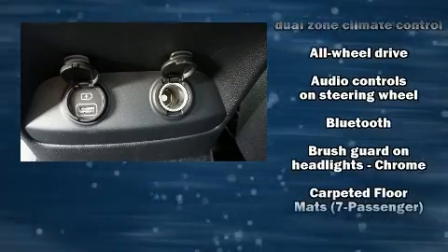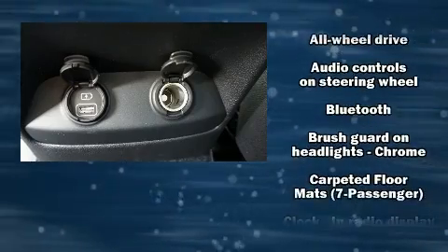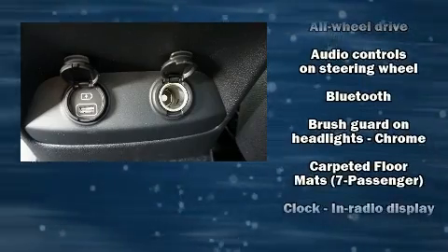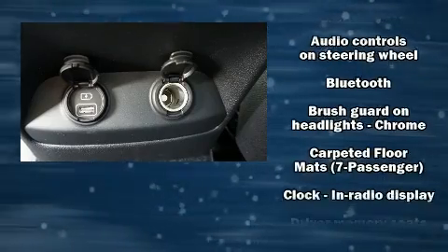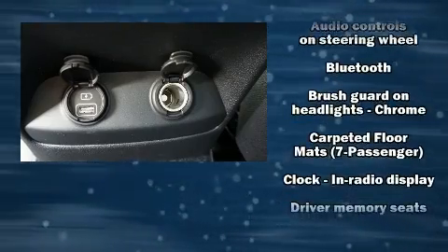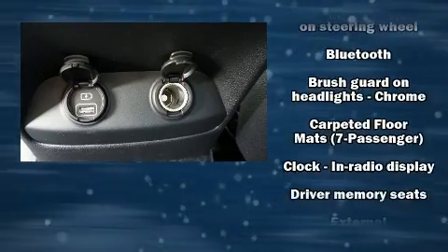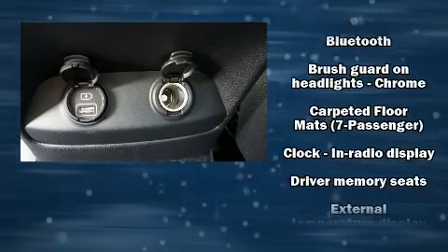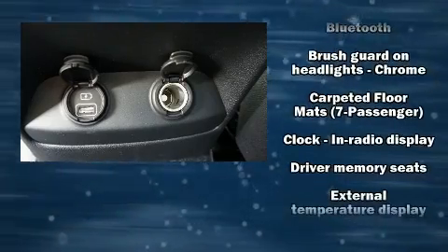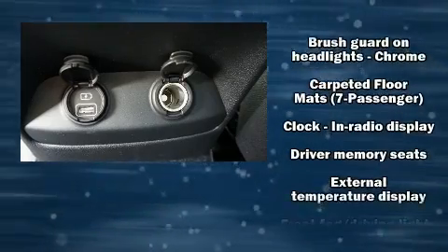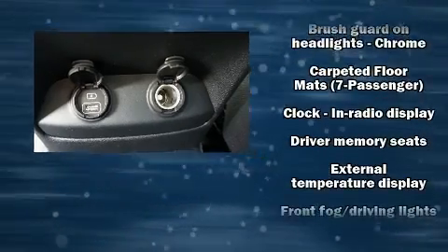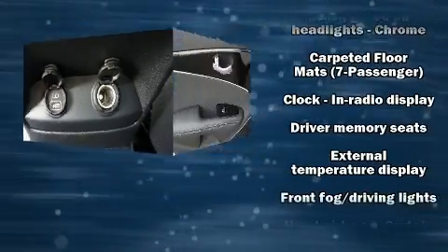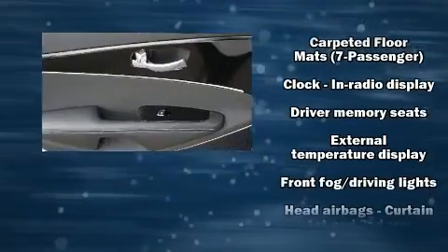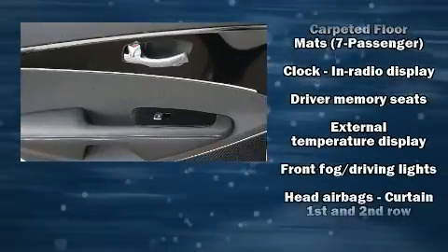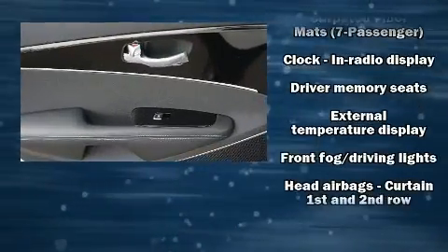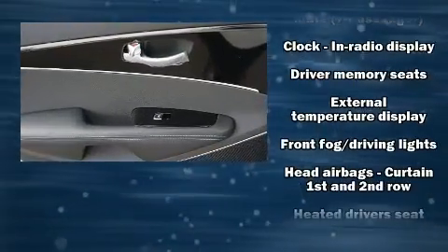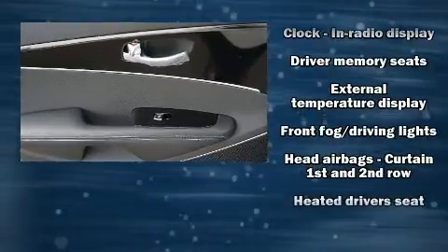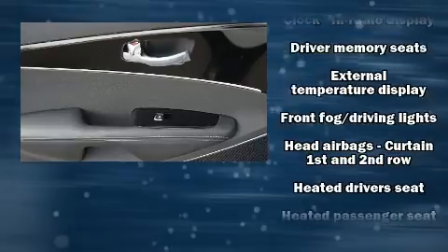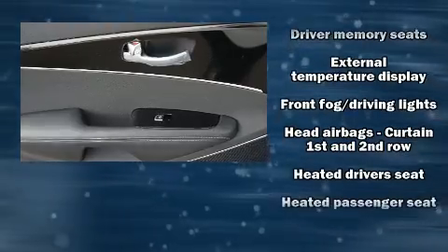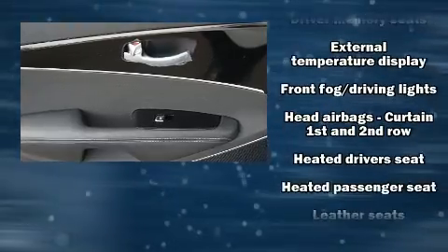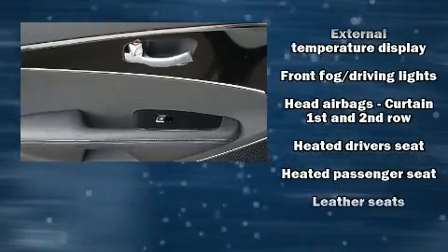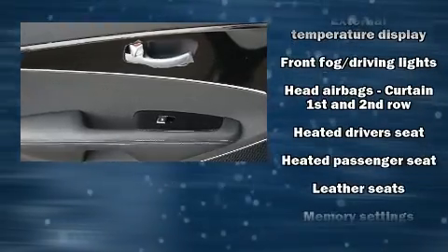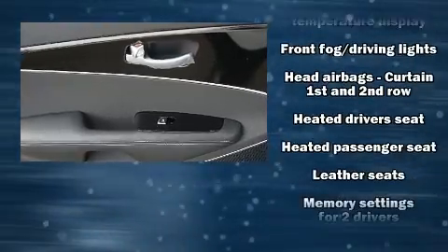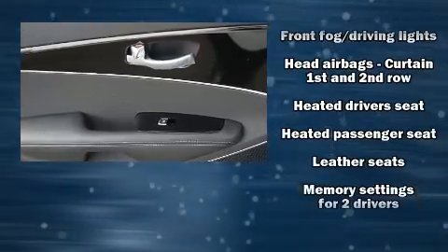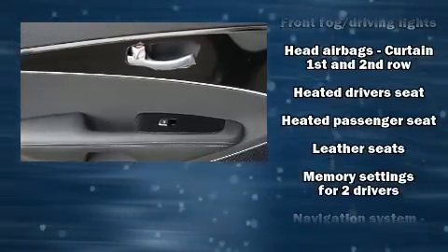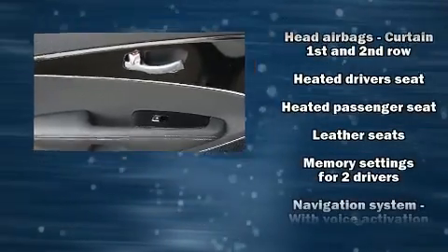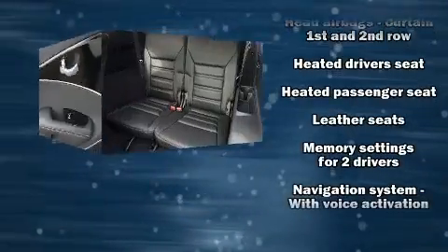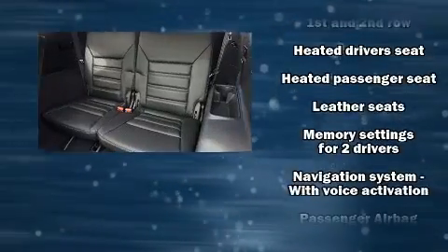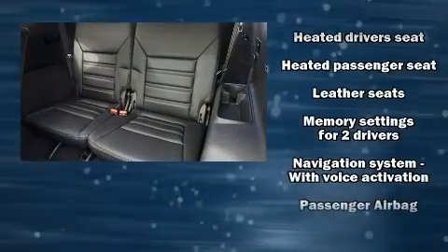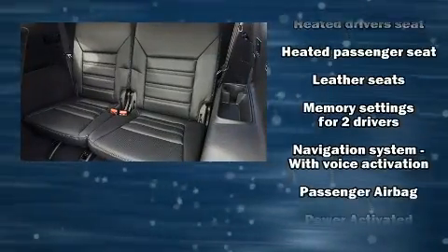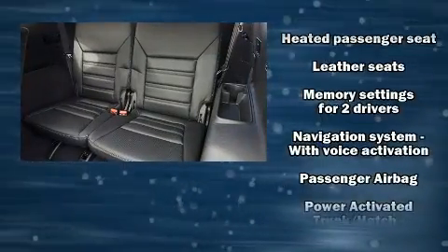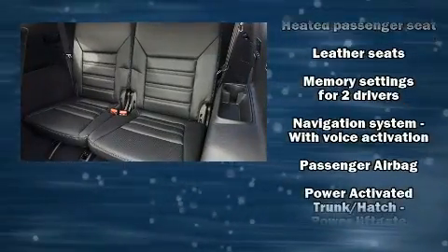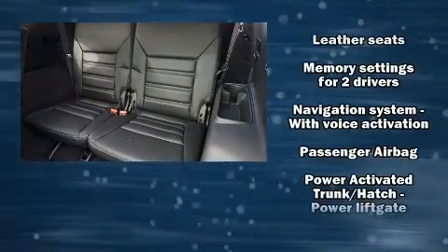Kia ensures the safety and security of its passengers with equipment such as head curtain airbags, traction control, and four-wheel disc brakes with ABS.